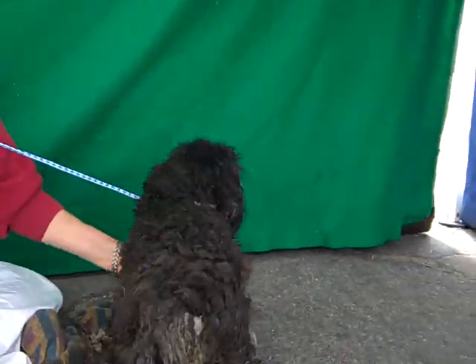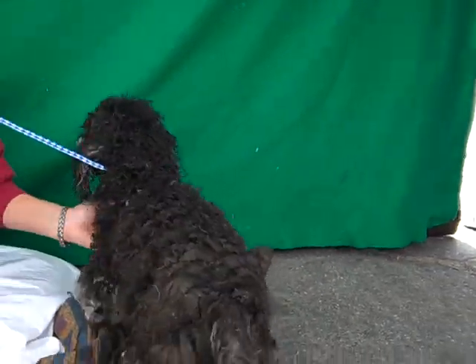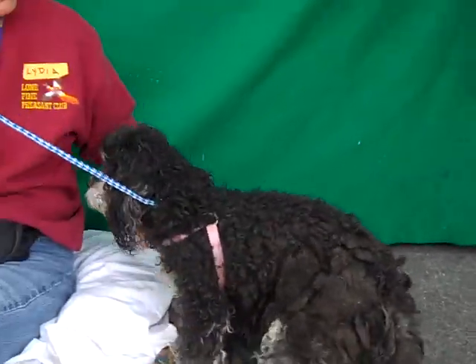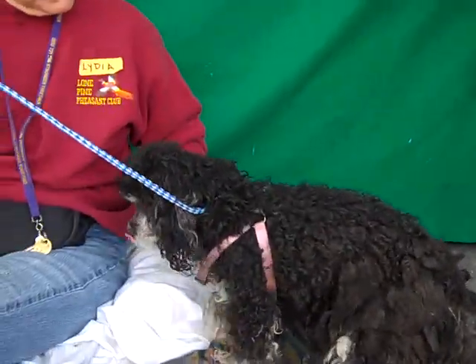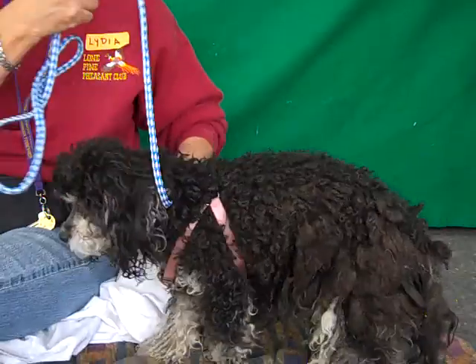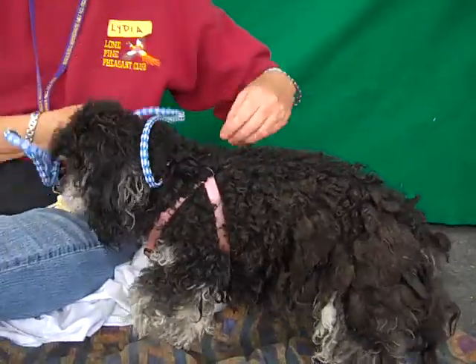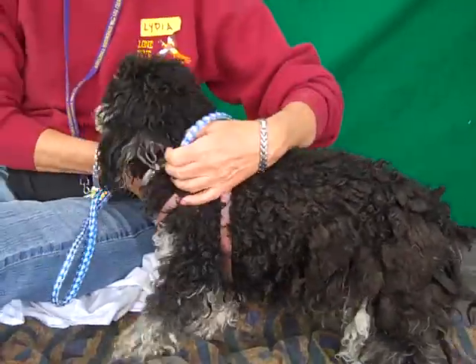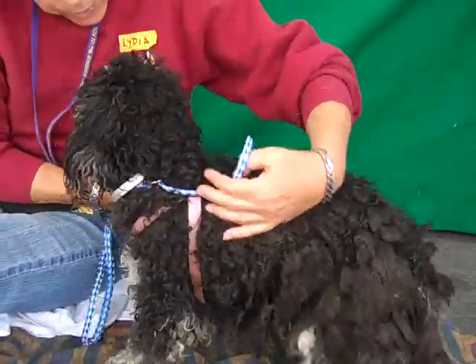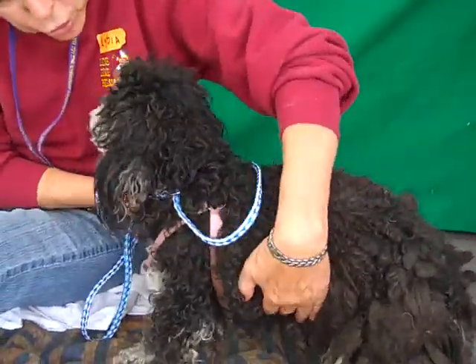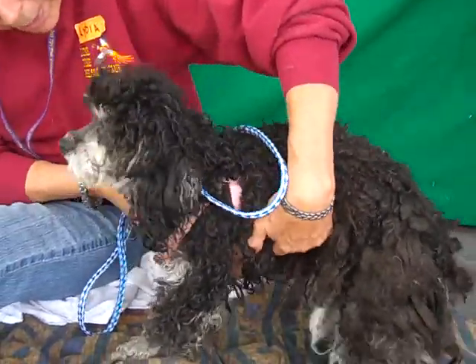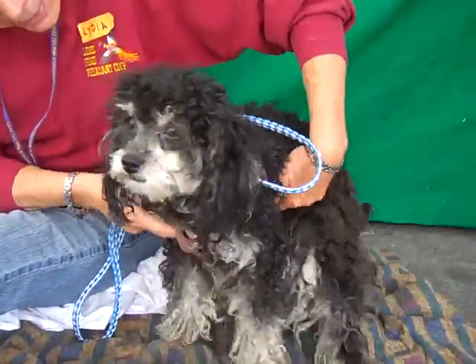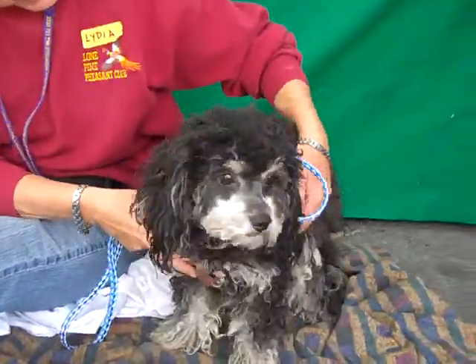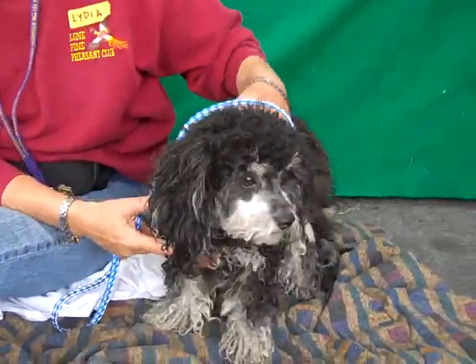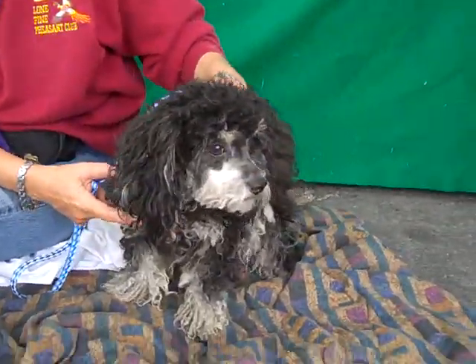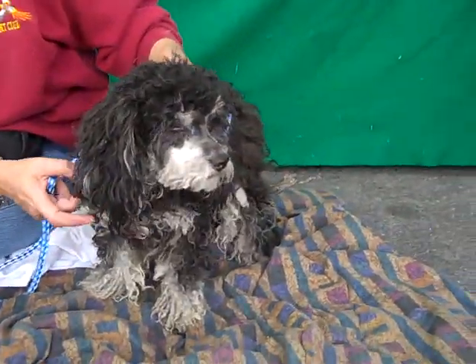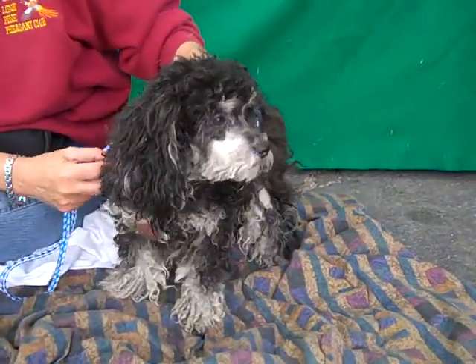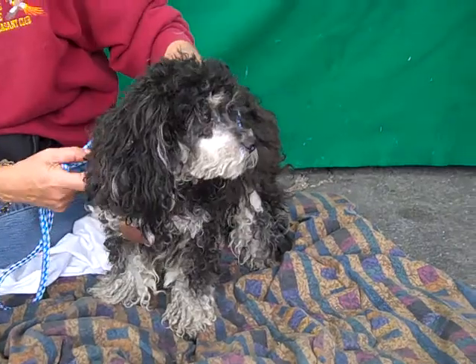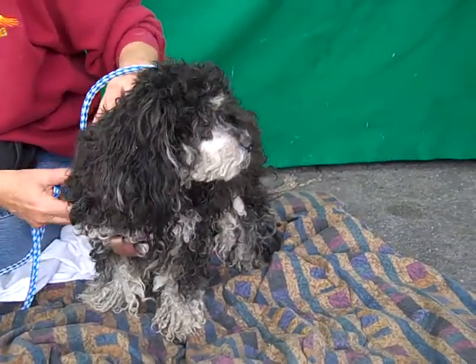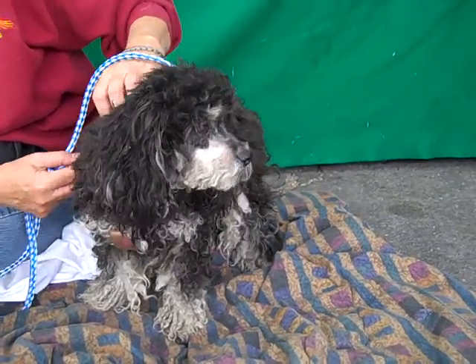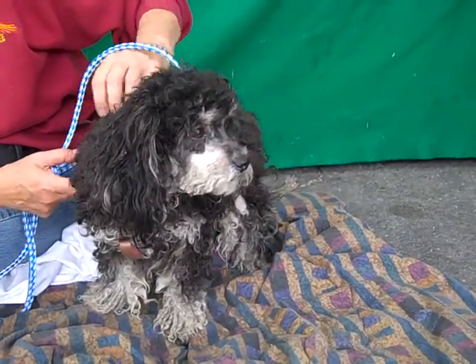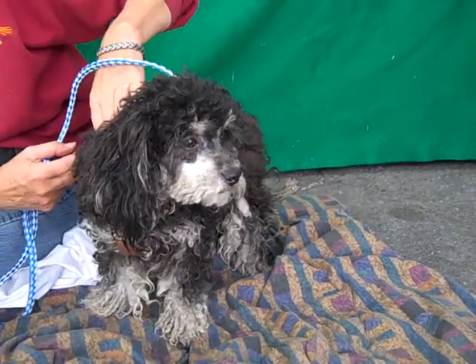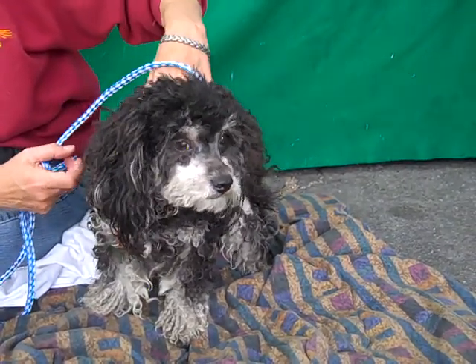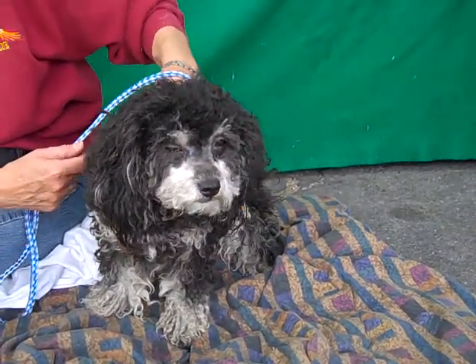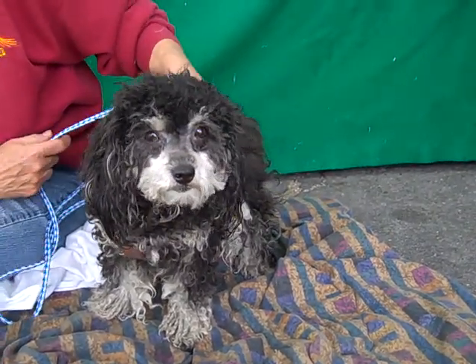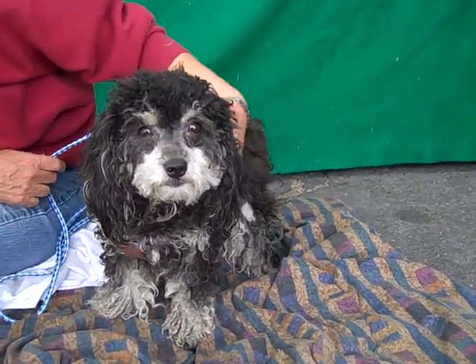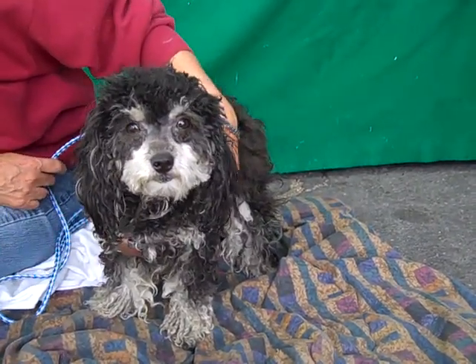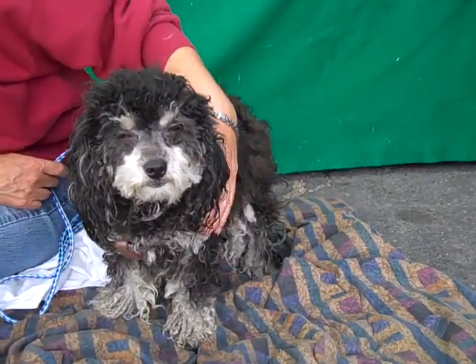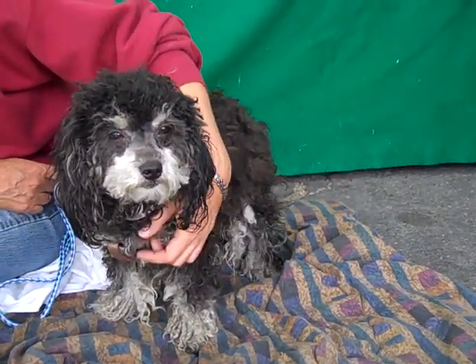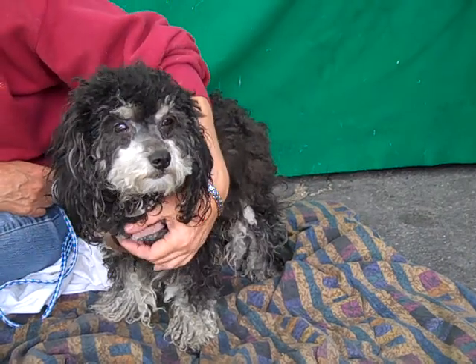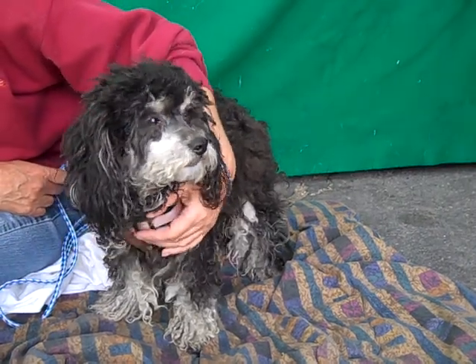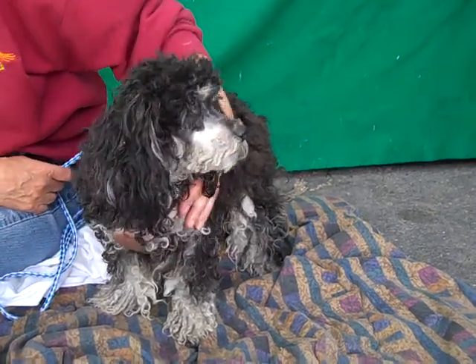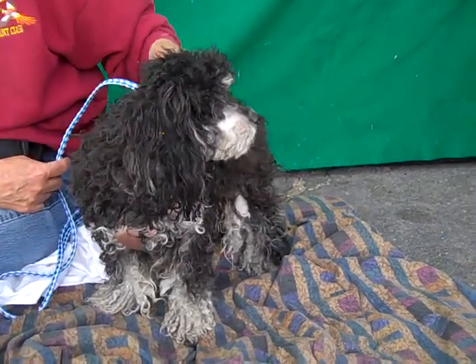Look at her — she's checking things out, curious, tail wagging. We think she'd be great in any situation. She's very well behaved; you saw that she was sitting nicely earlier. She's just going to be very attentive and eager to please.